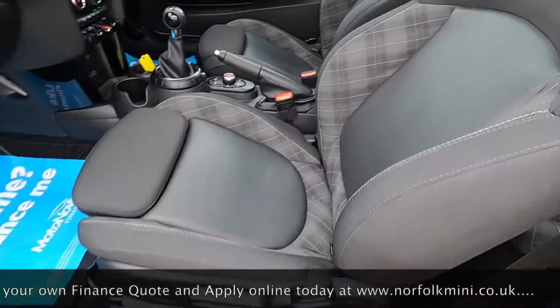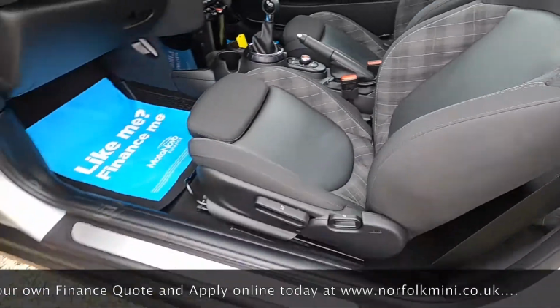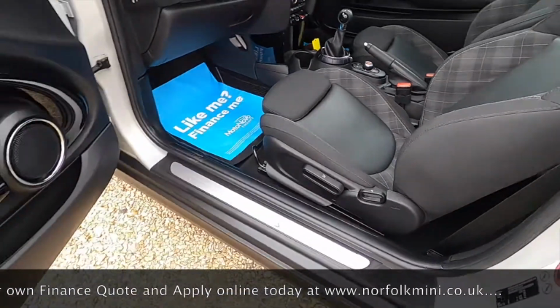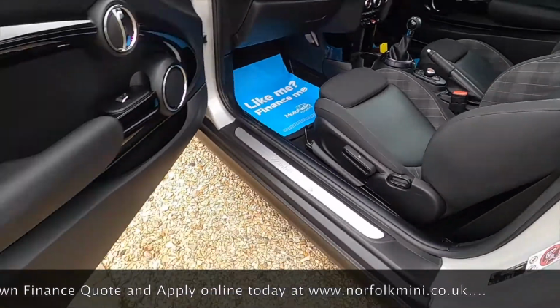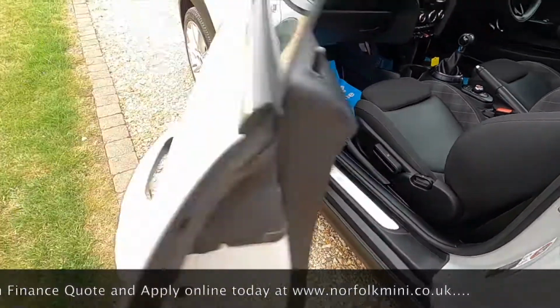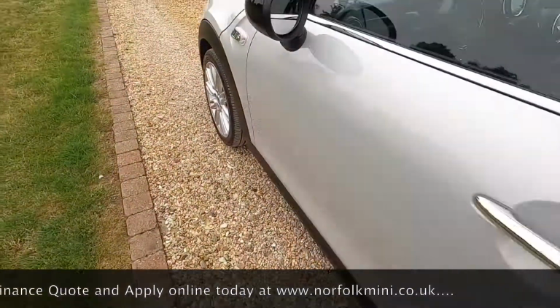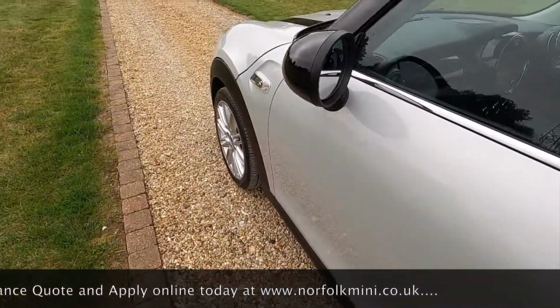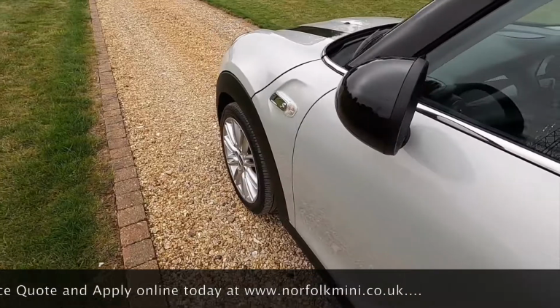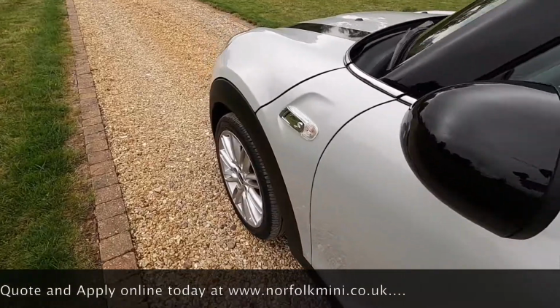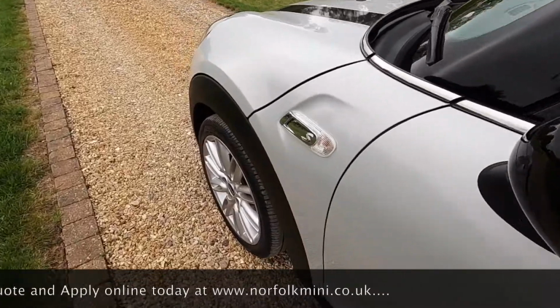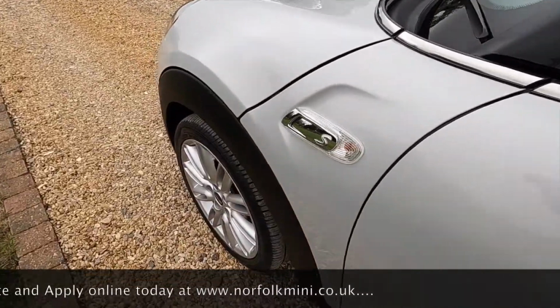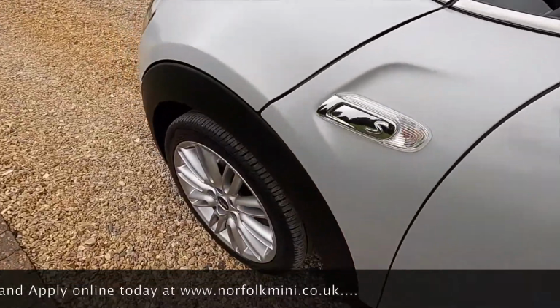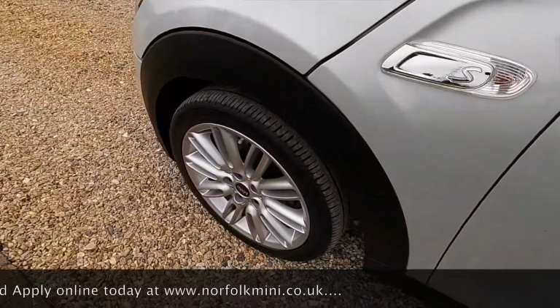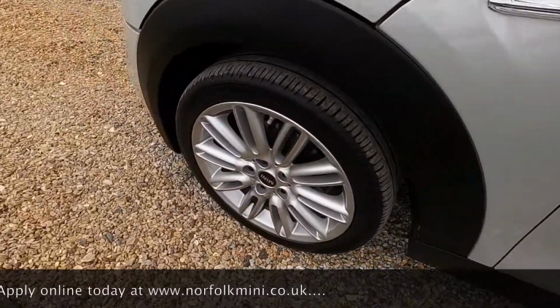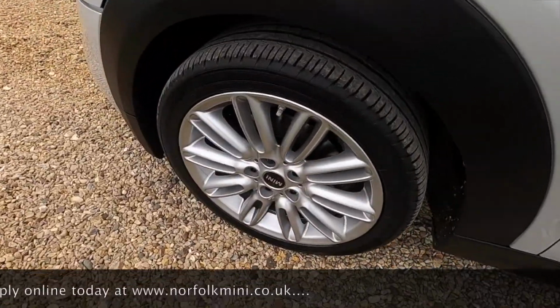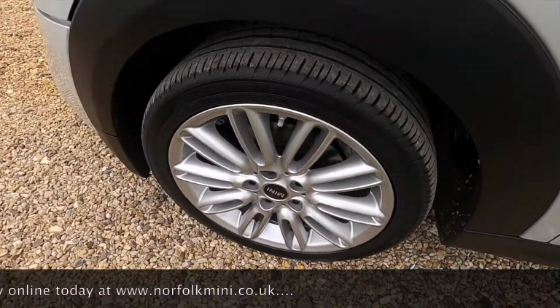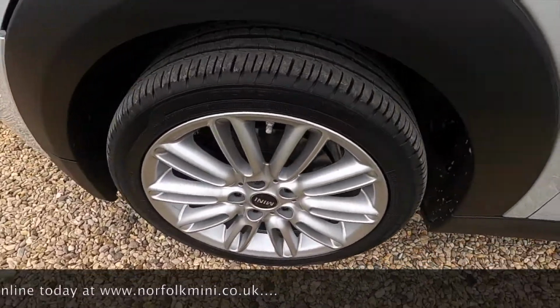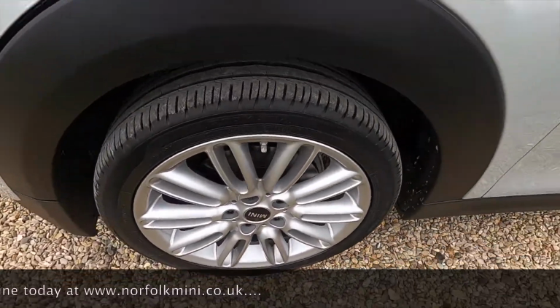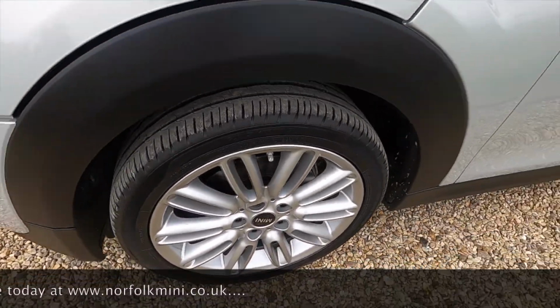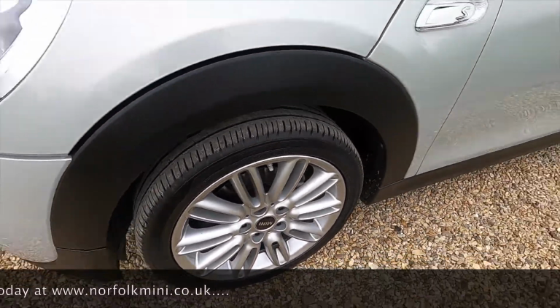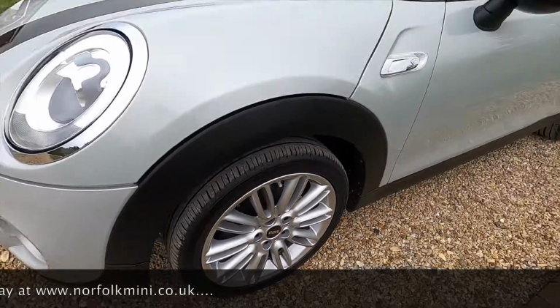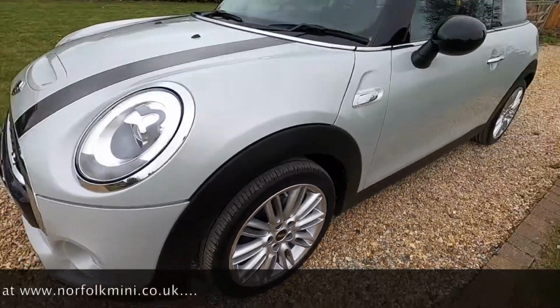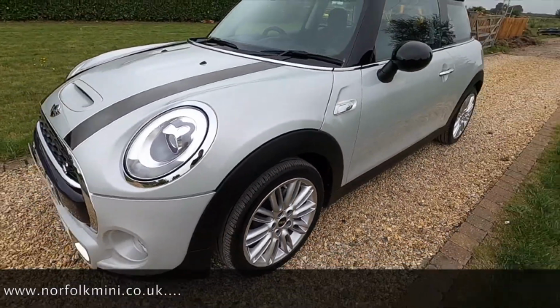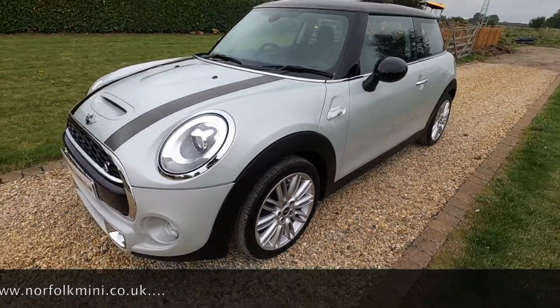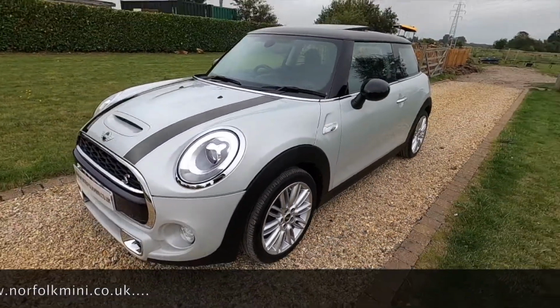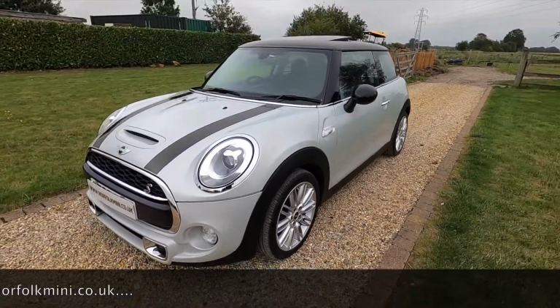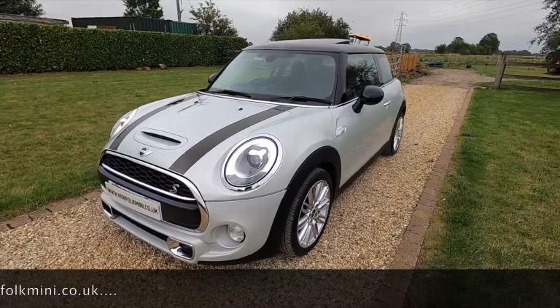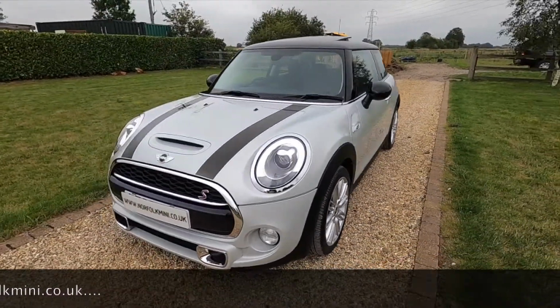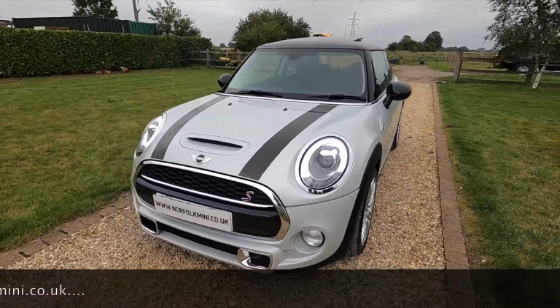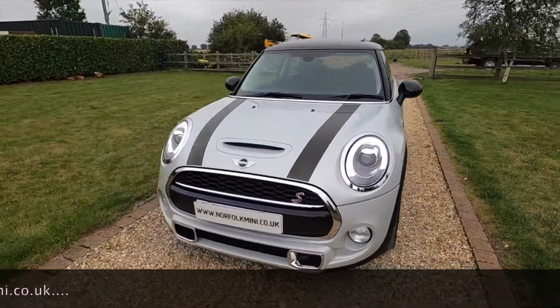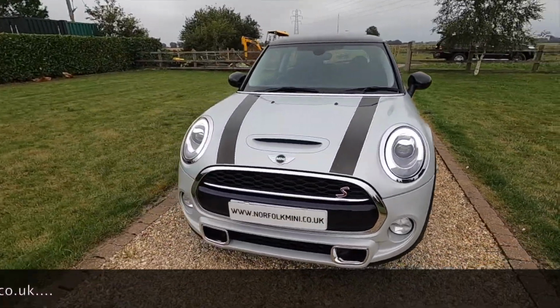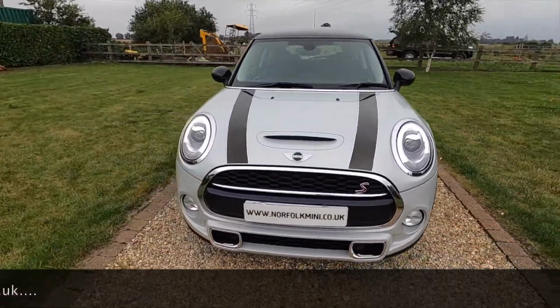There are no rips or tears to the interior and no signs of any smoking. It's got the clear indicator lenses. As well as new tyres, the car has had new front and rear brake pads all round, and it's just had a full service.